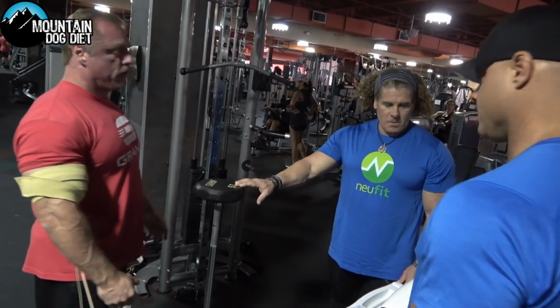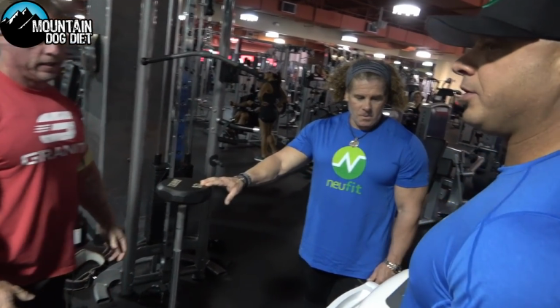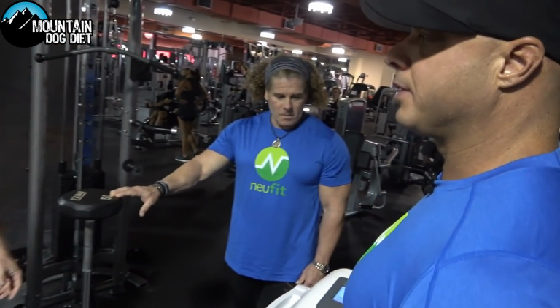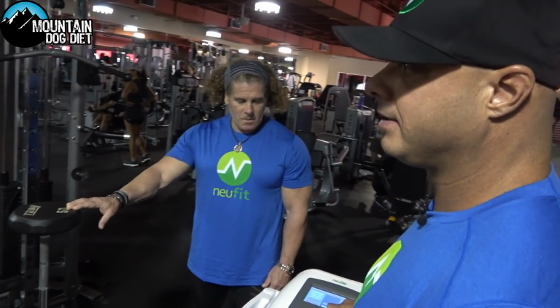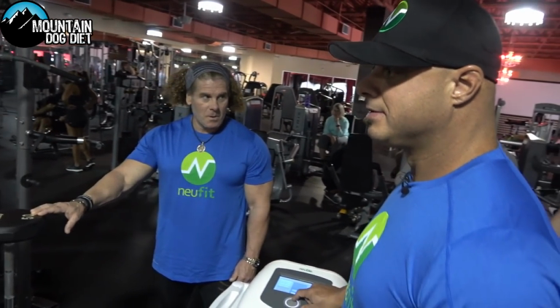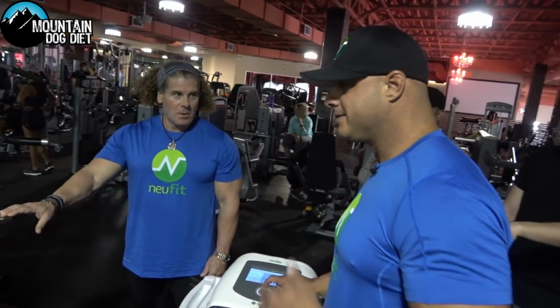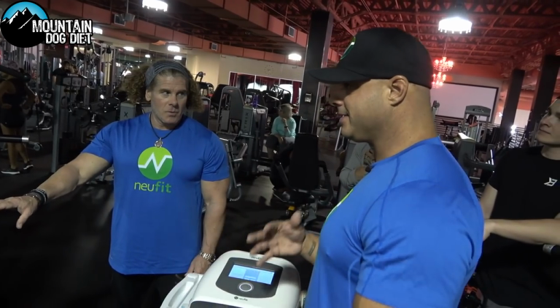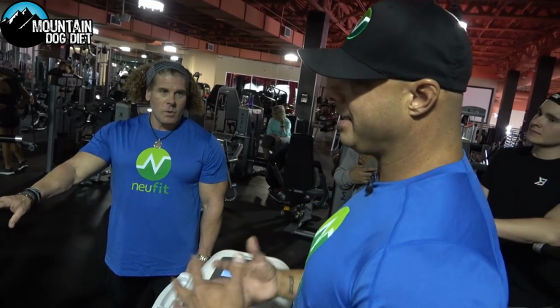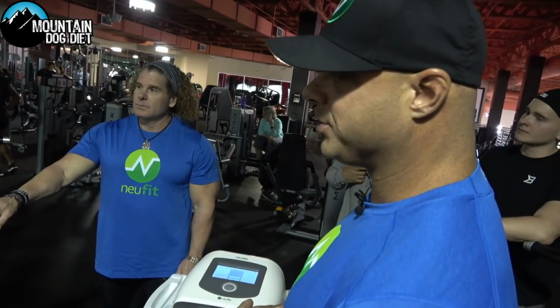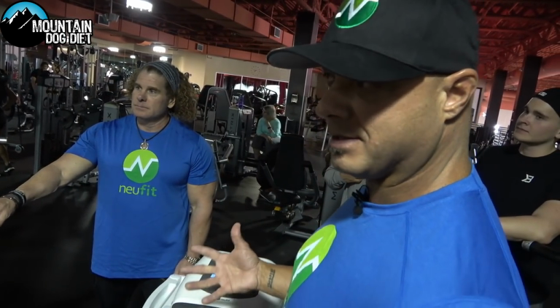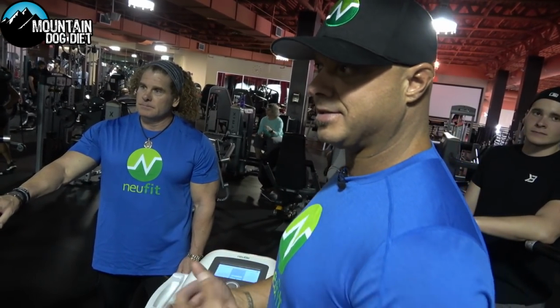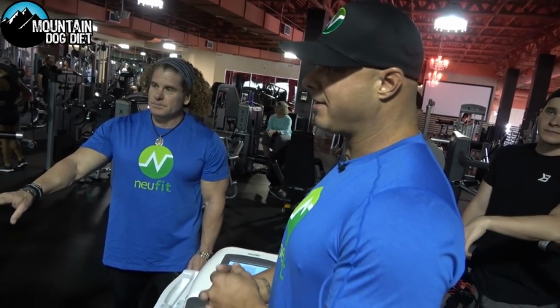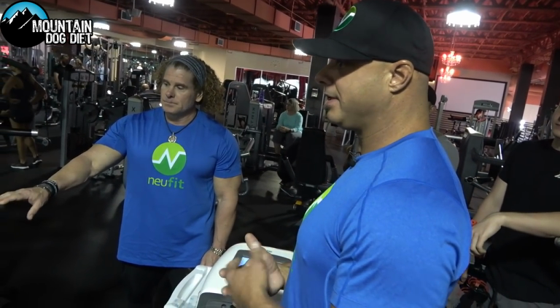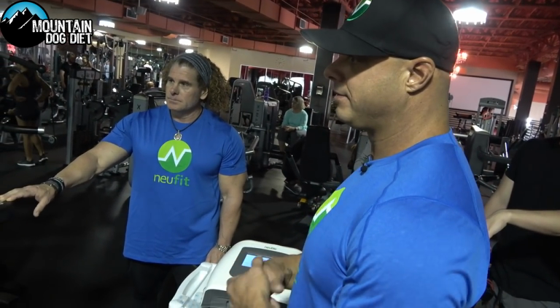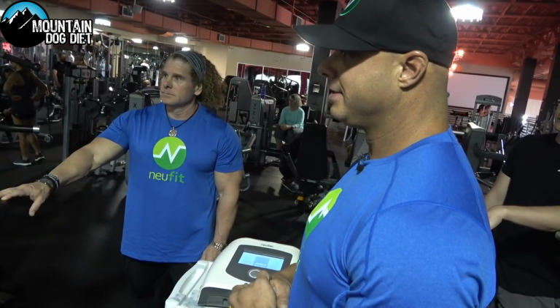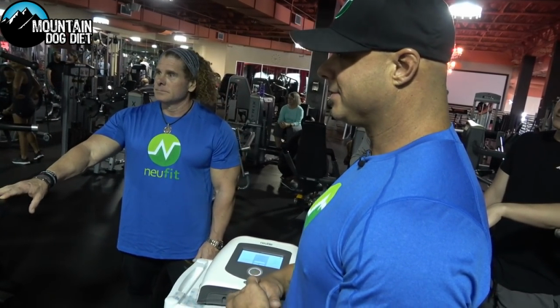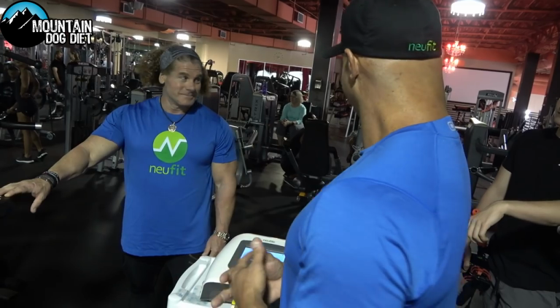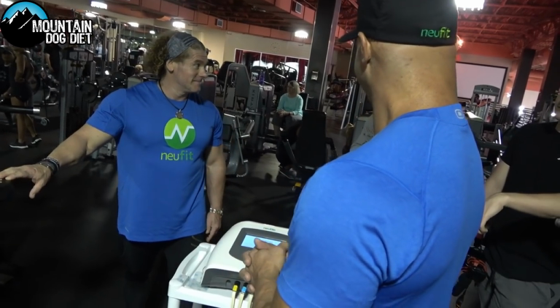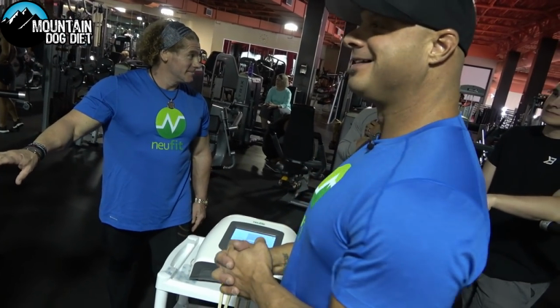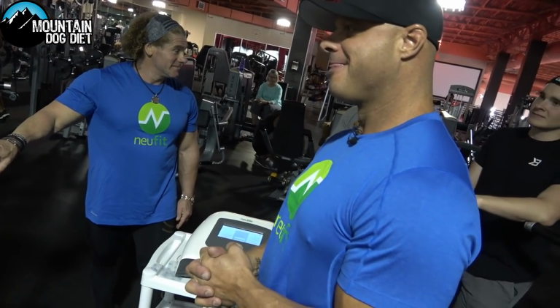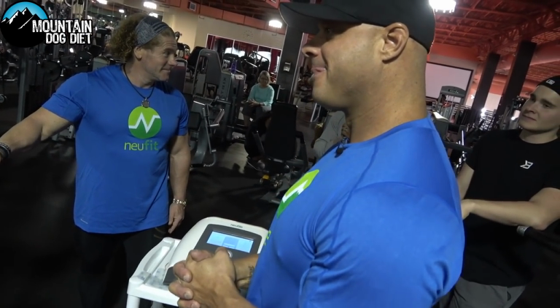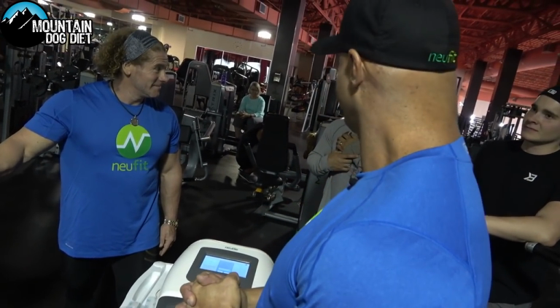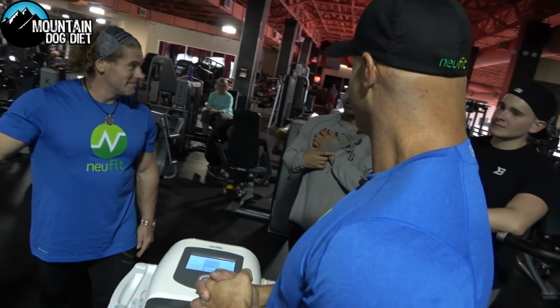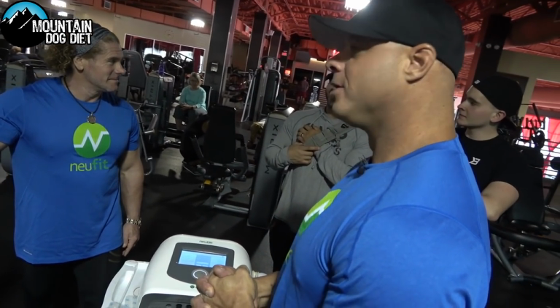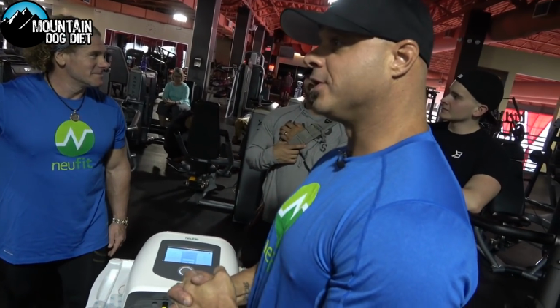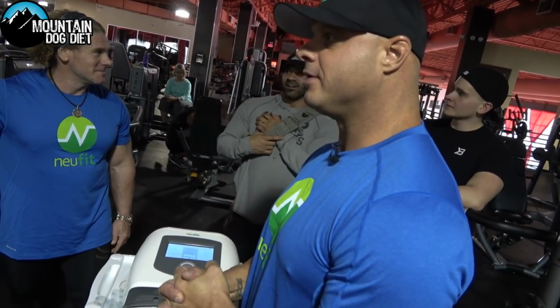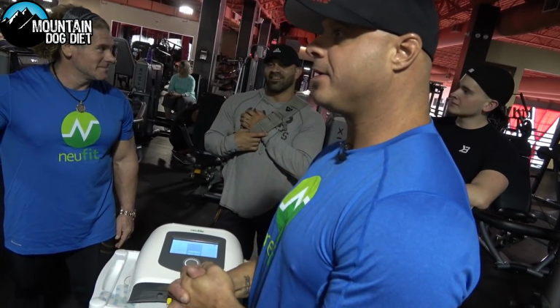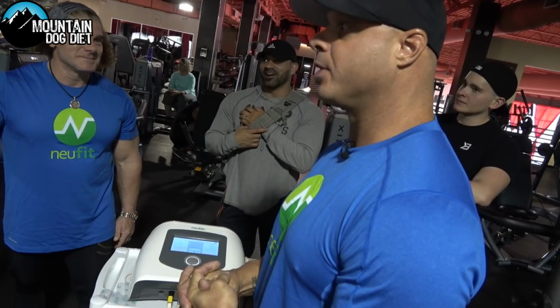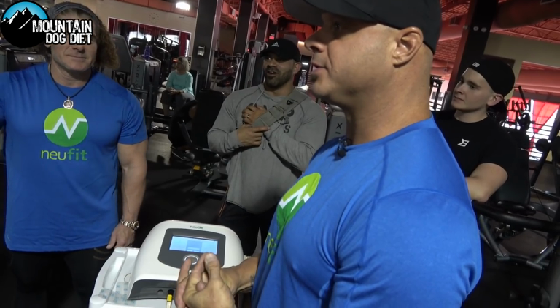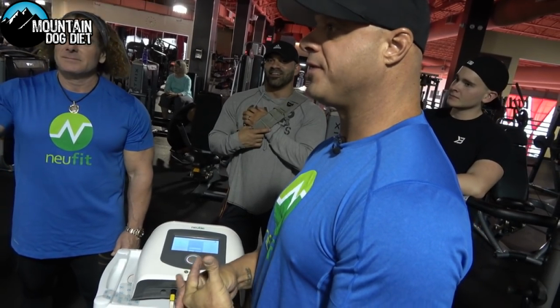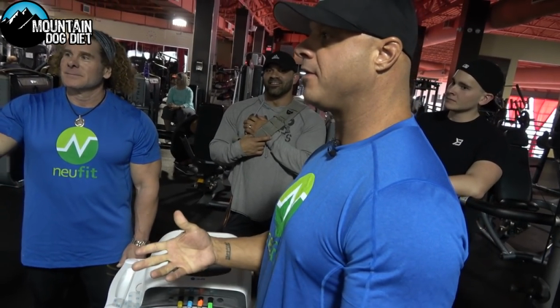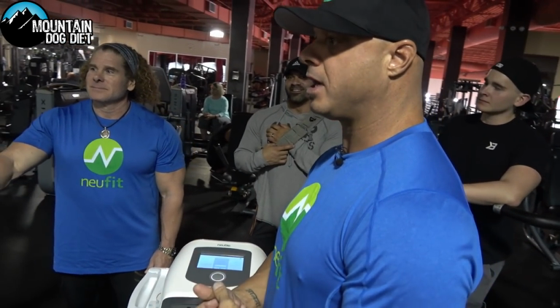You got up pretty high — 68. The machine goes to 100, so obviously that's strong. You adapt pretty quickly. Within a month, you'd be at 100.